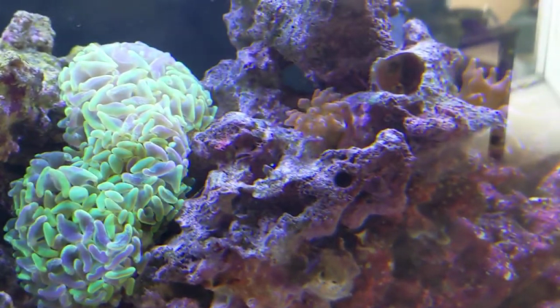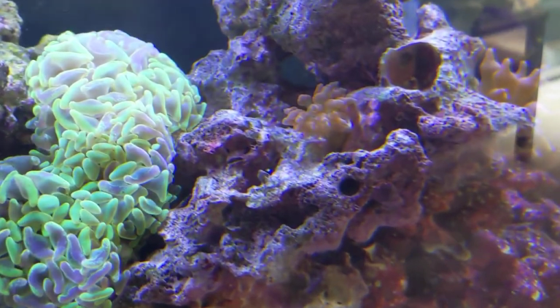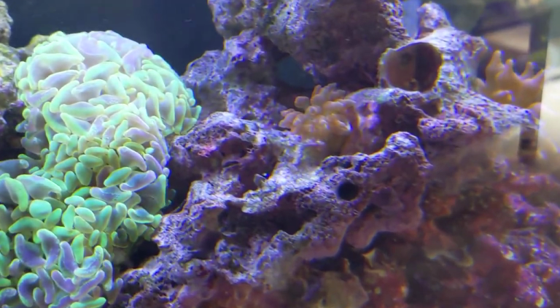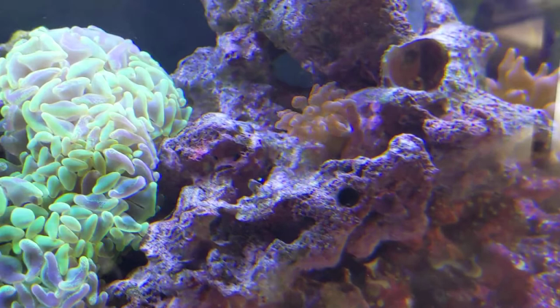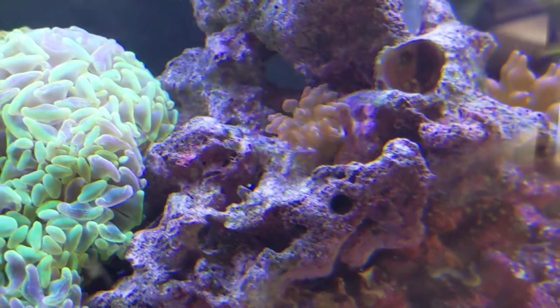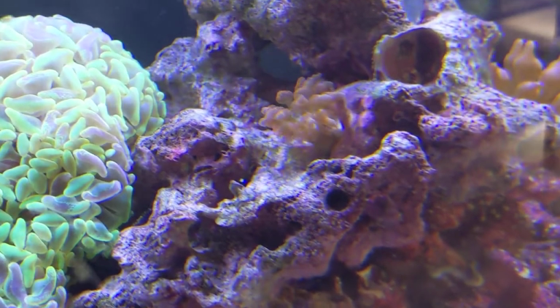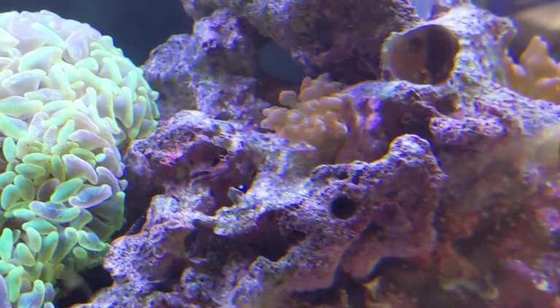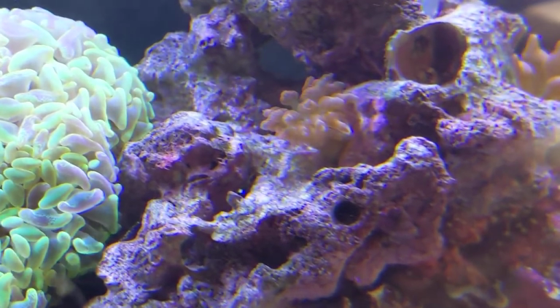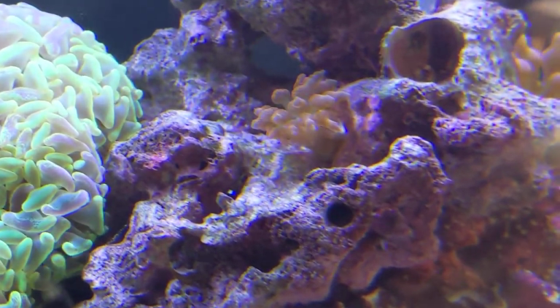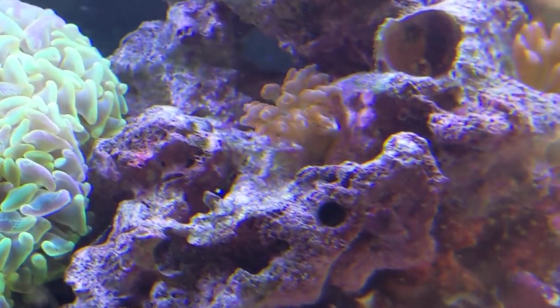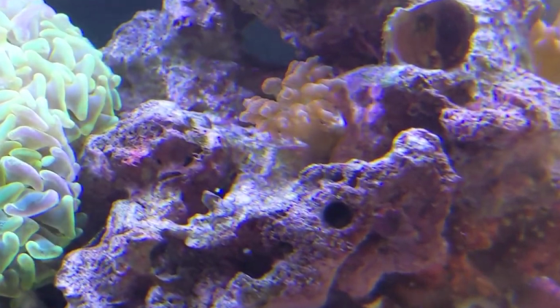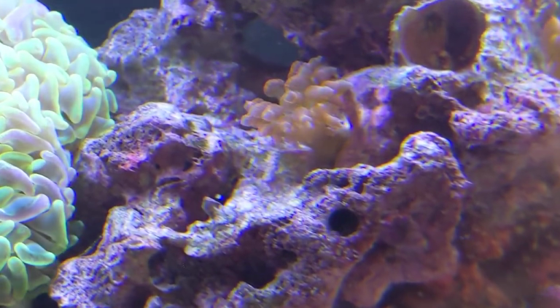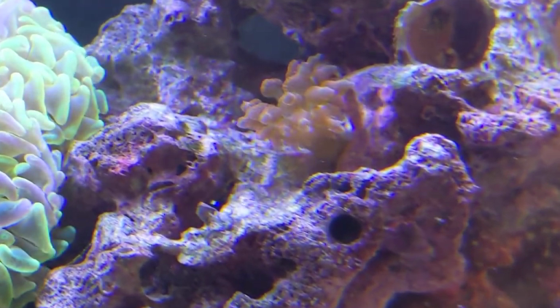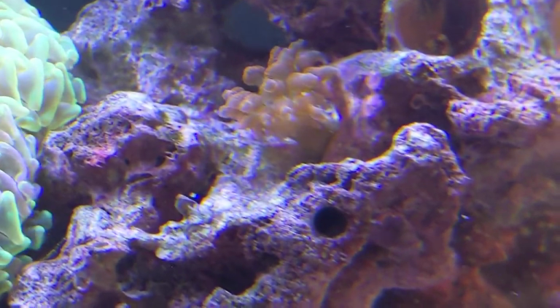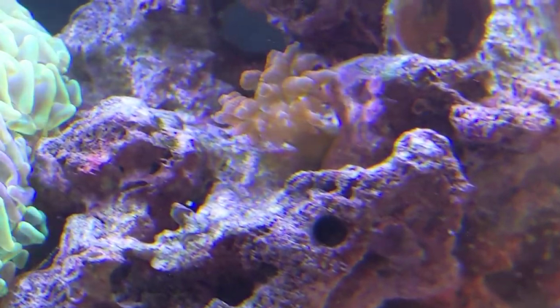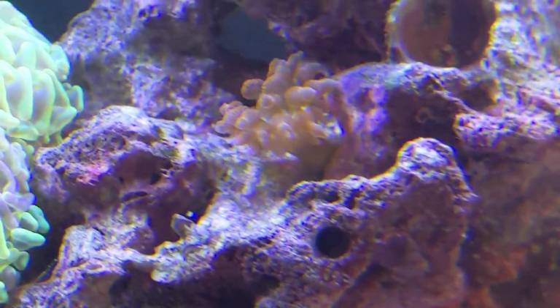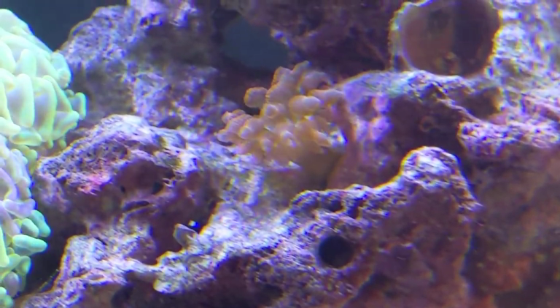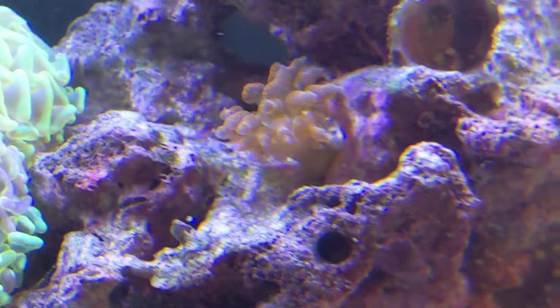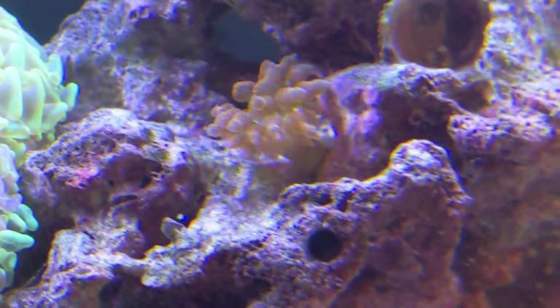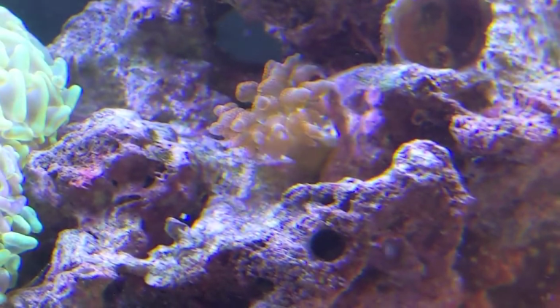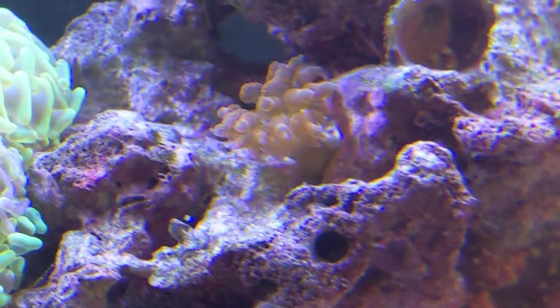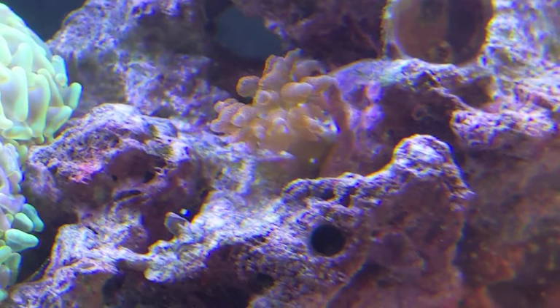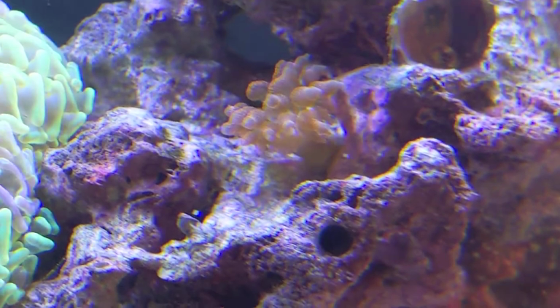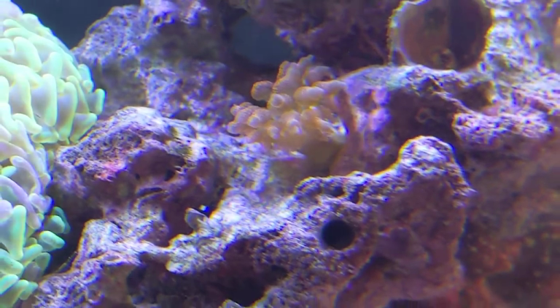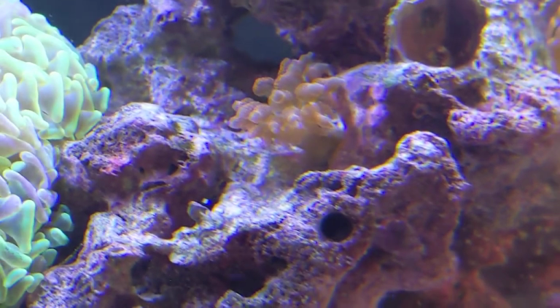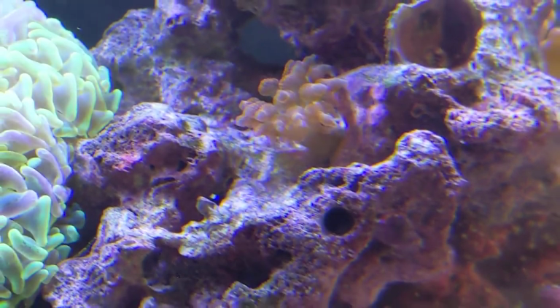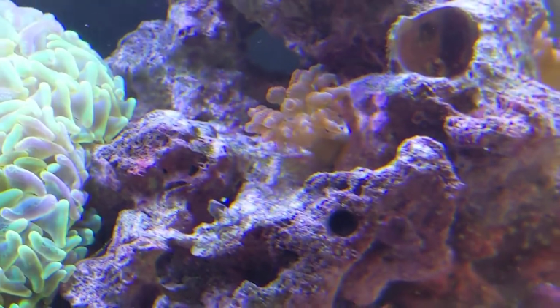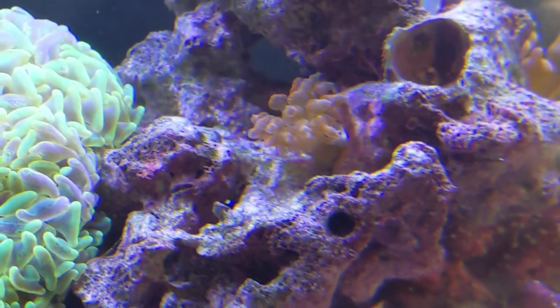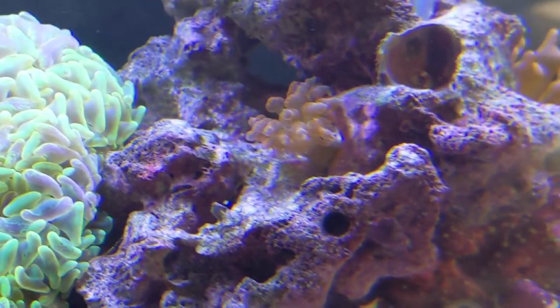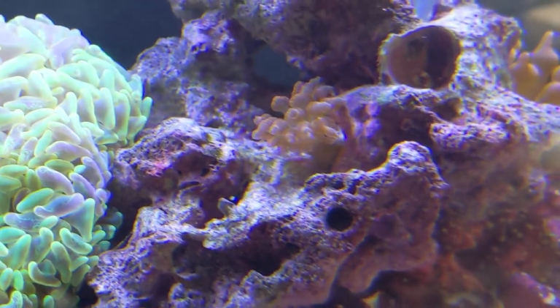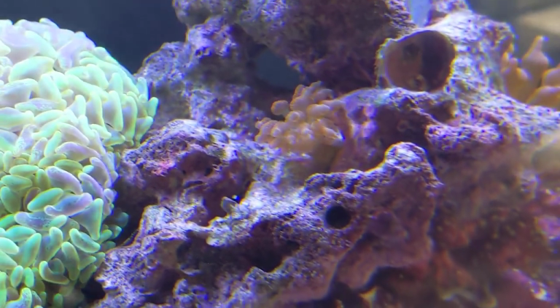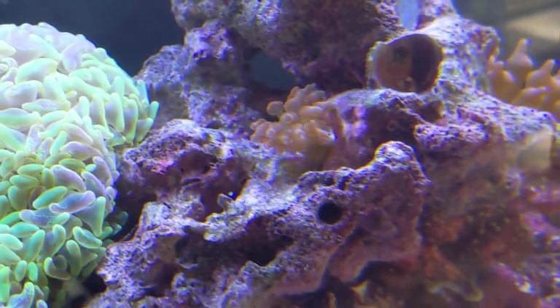Here is a bubble tip anemone that just grew out of the rock, which is kind of weird.